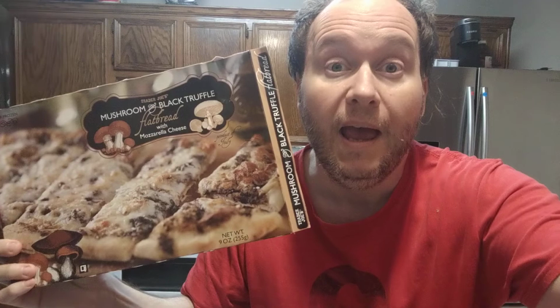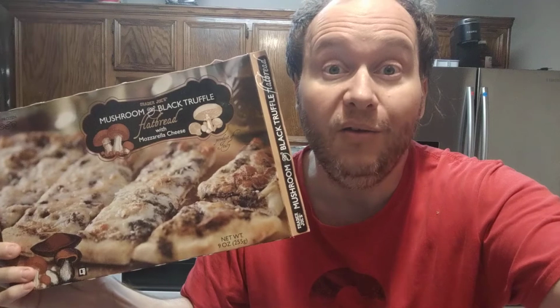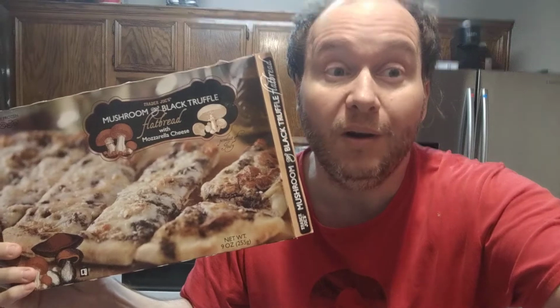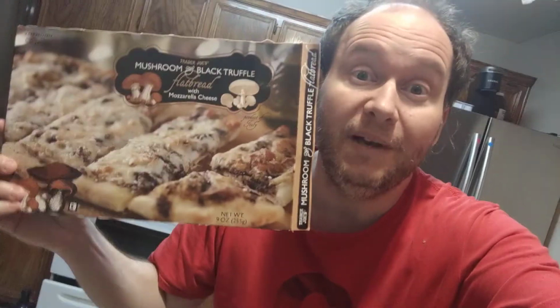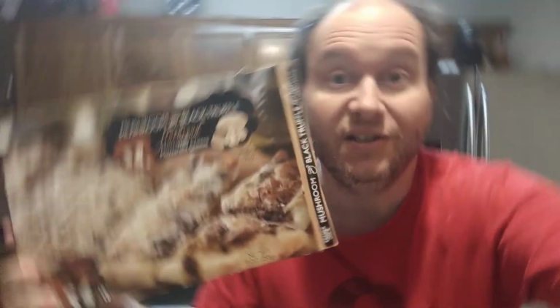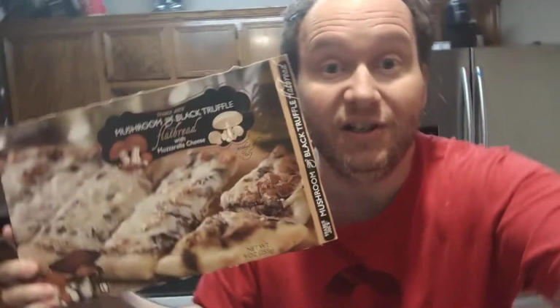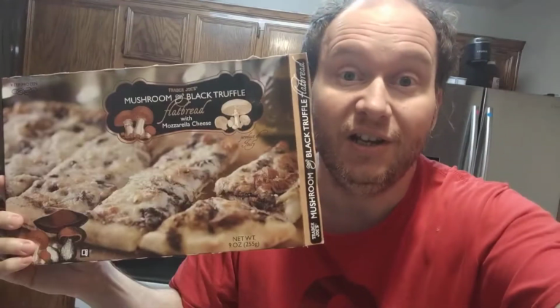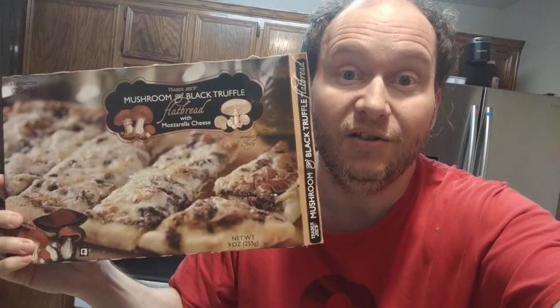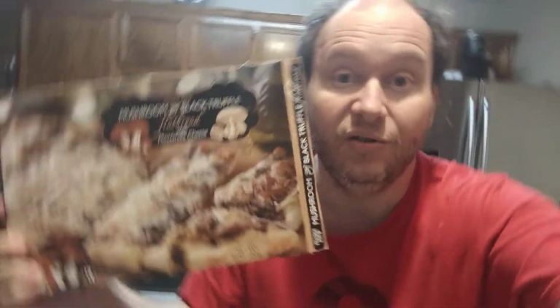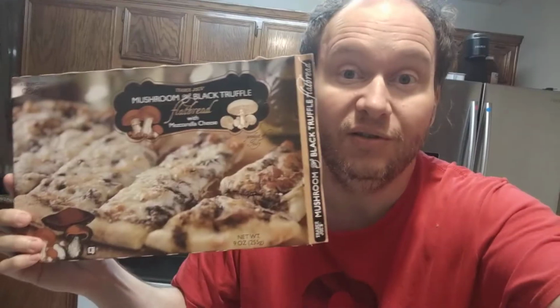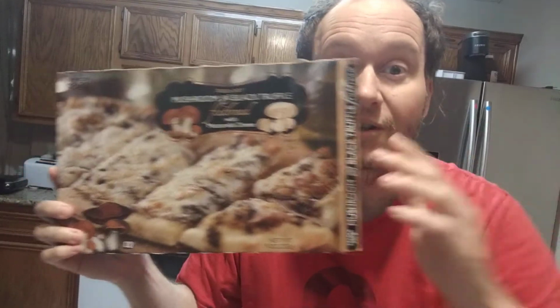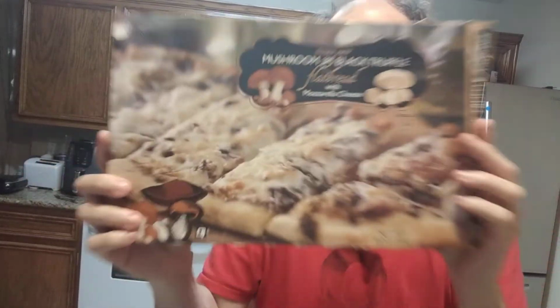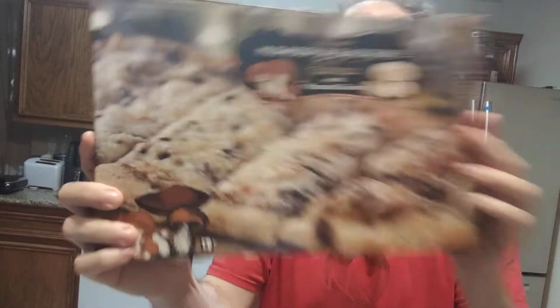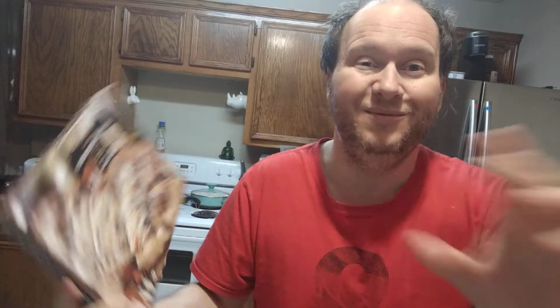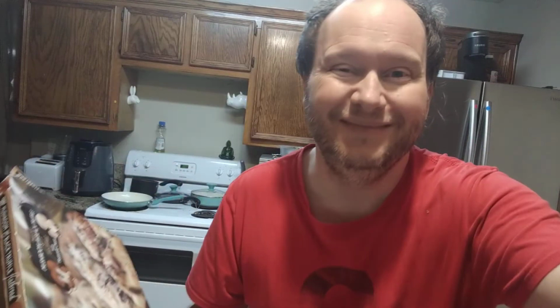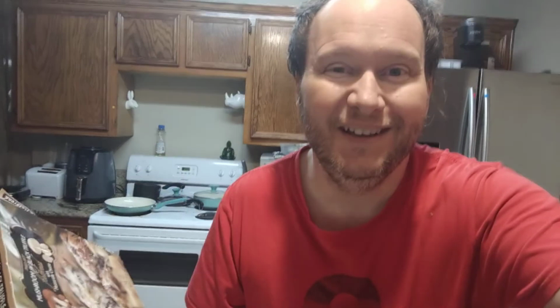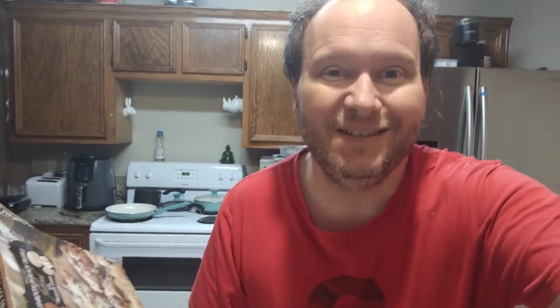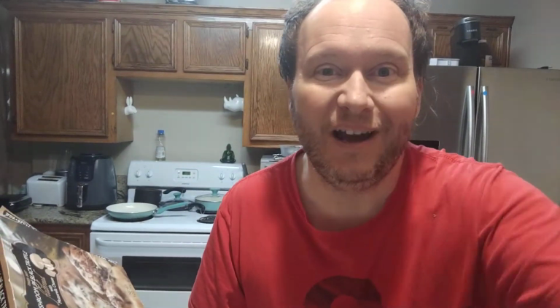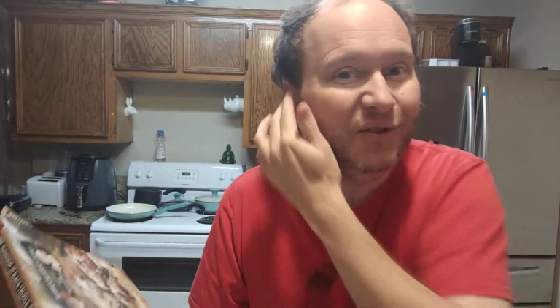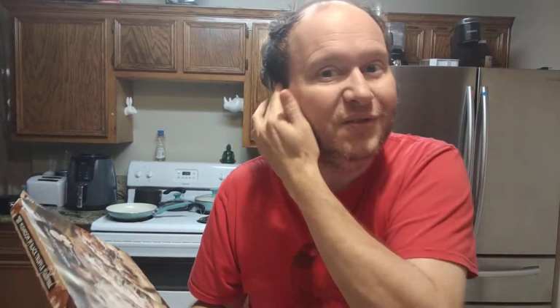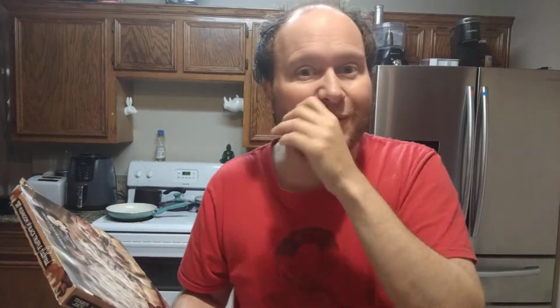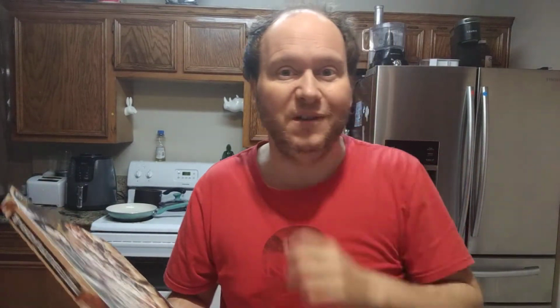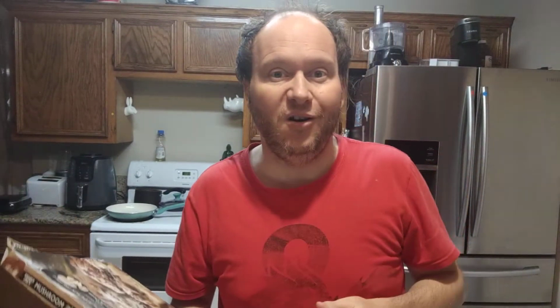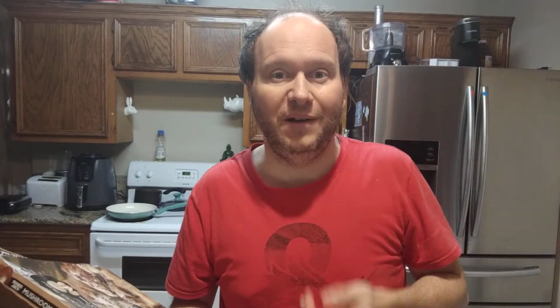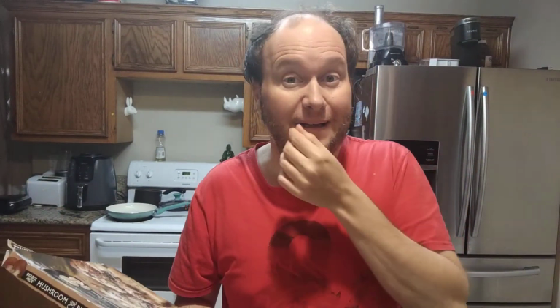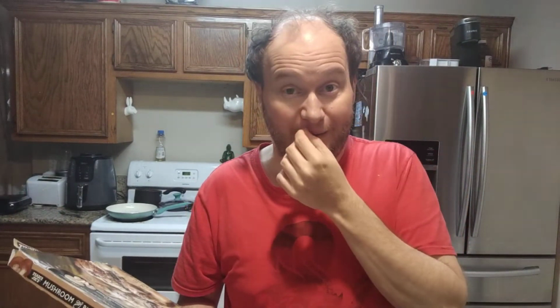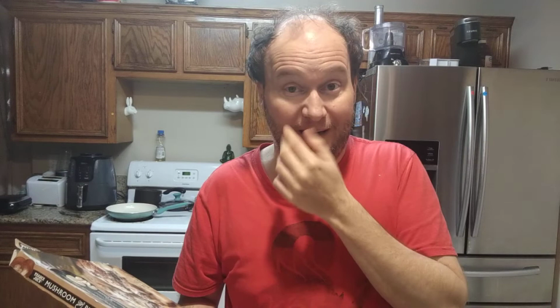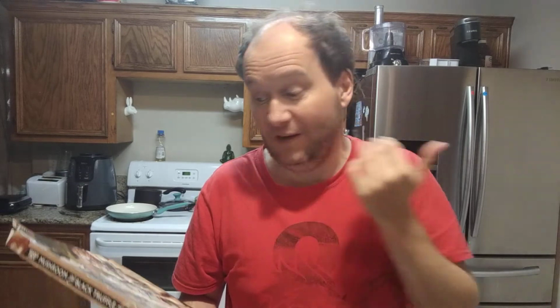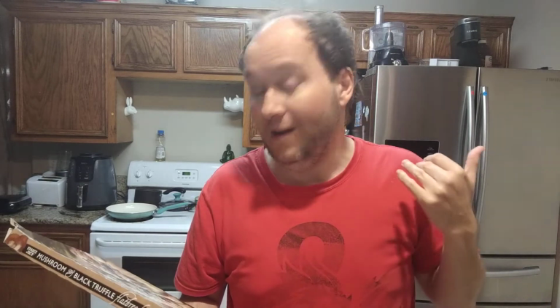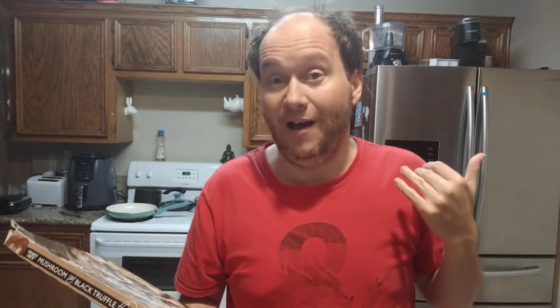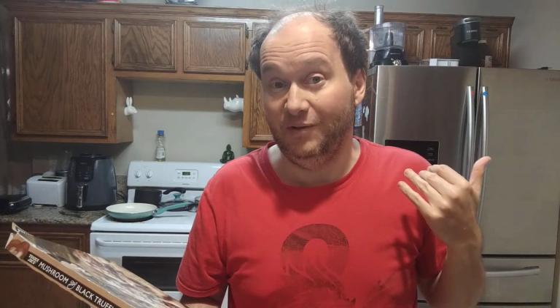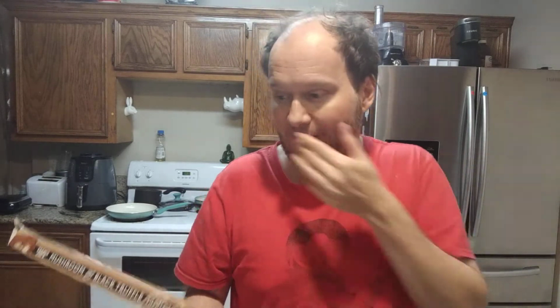Hello there and welcome to my Trader Joe's channel. I do food reviews. I normally do them in the car but it's dark outside so I'm doing them in the house.